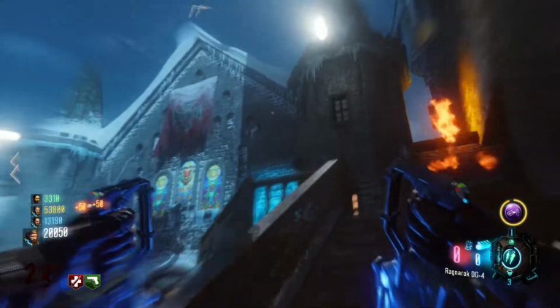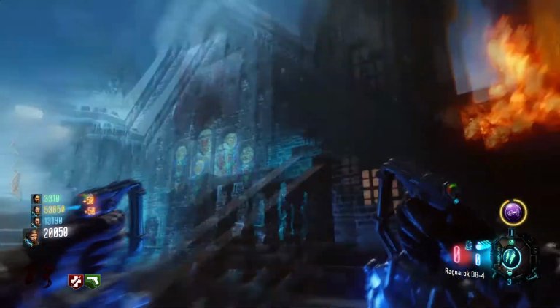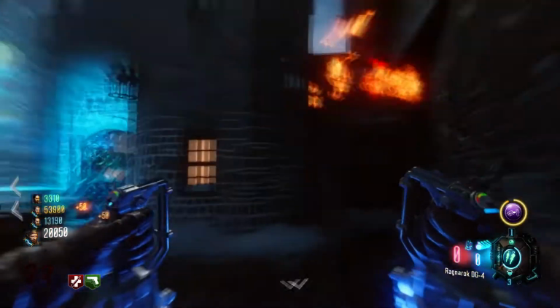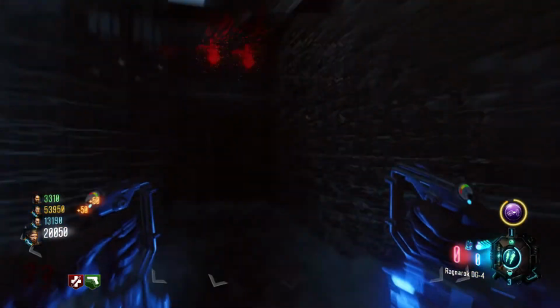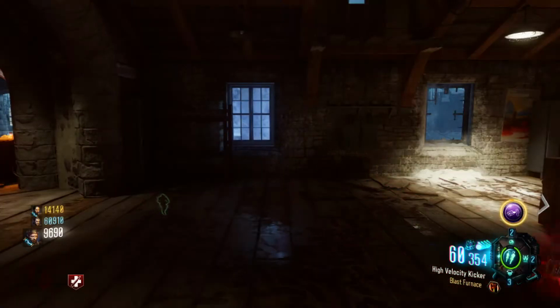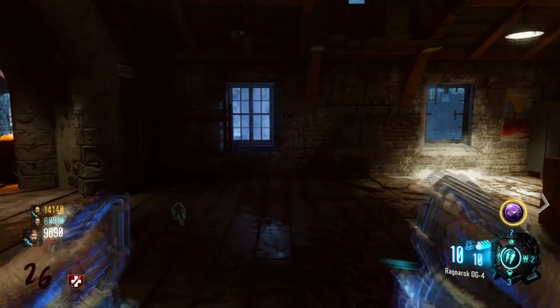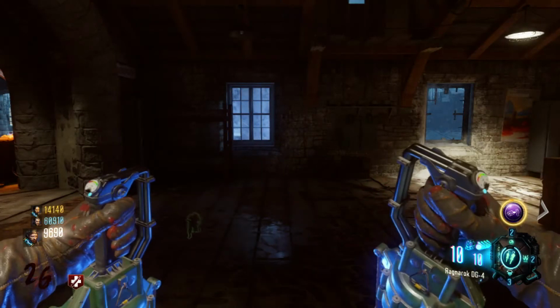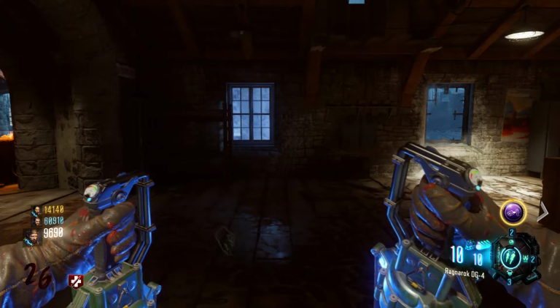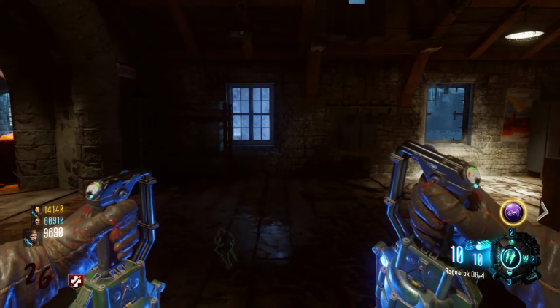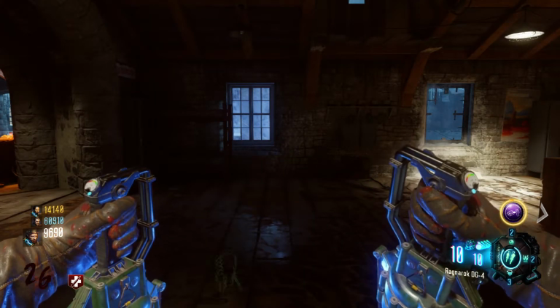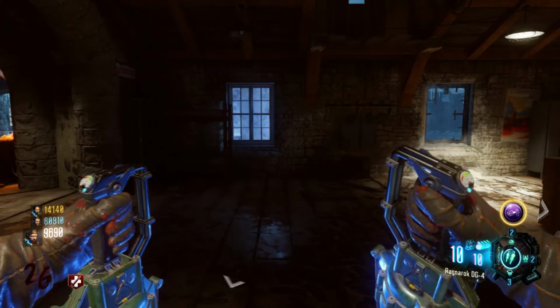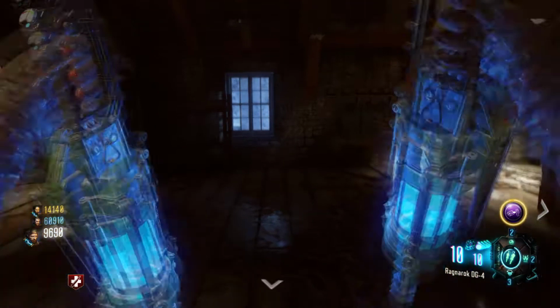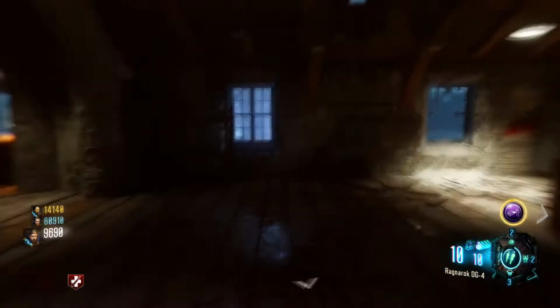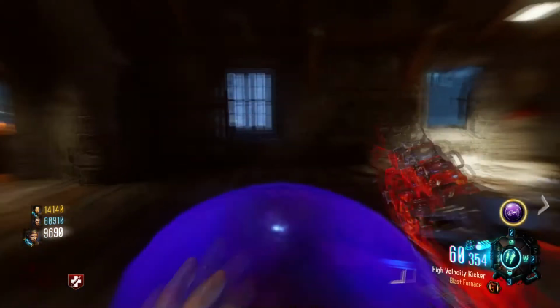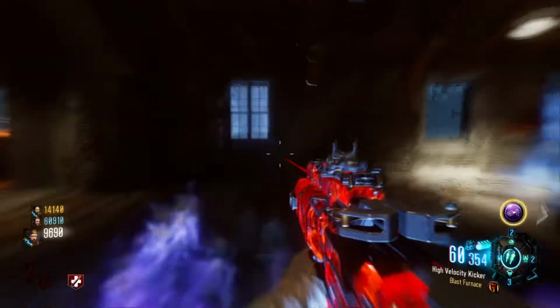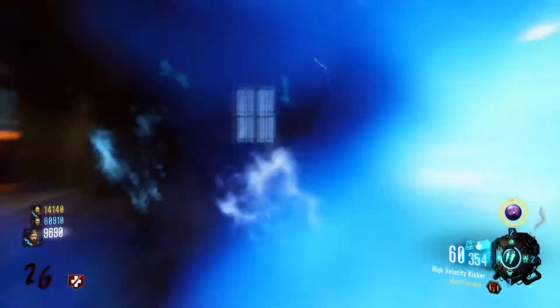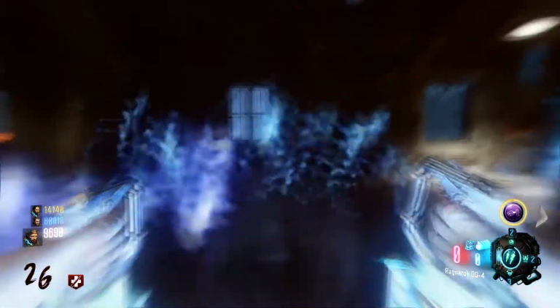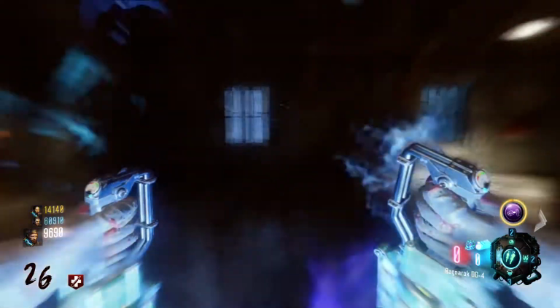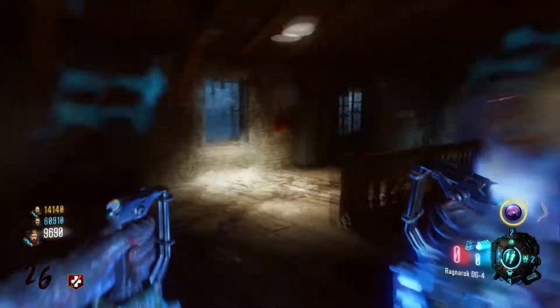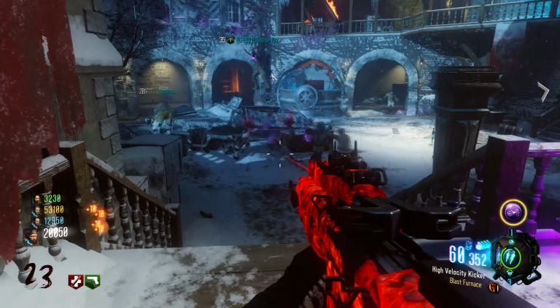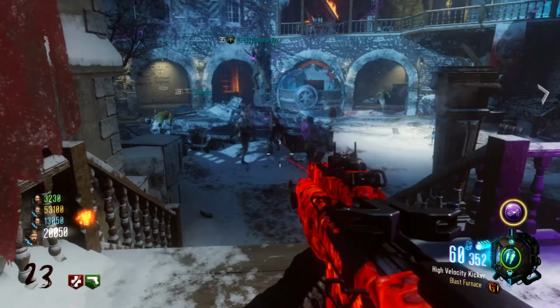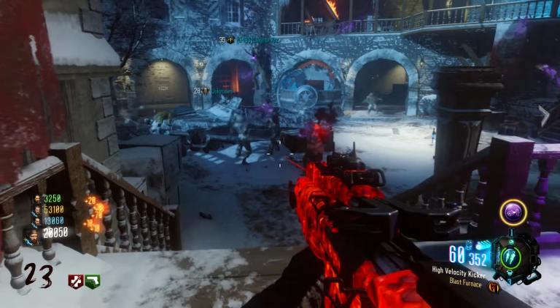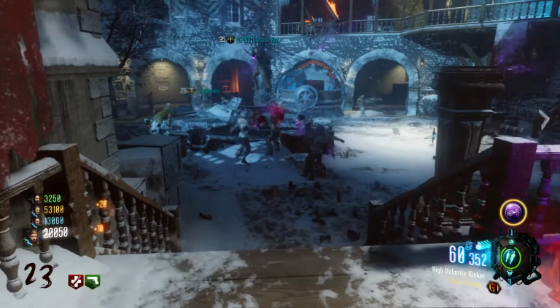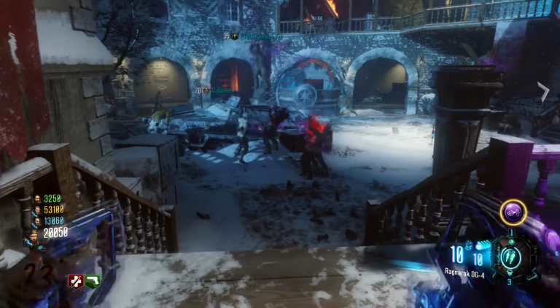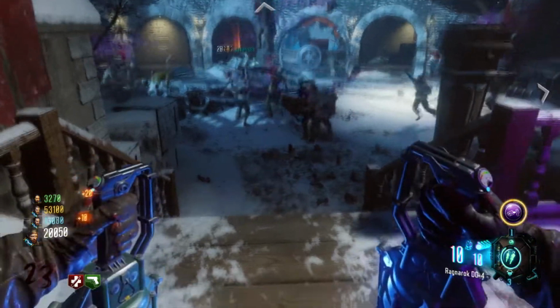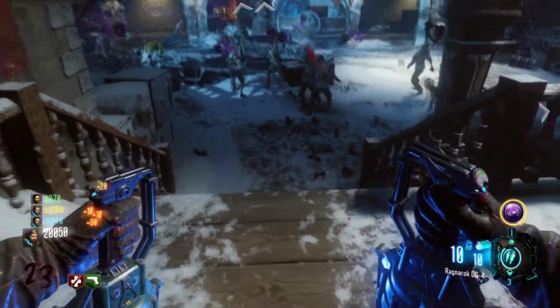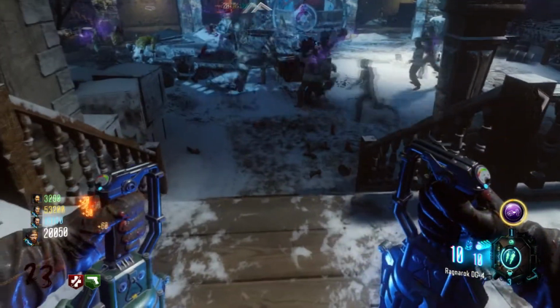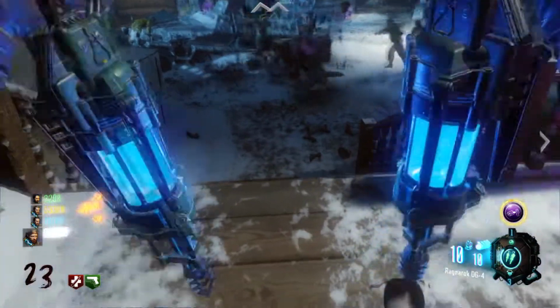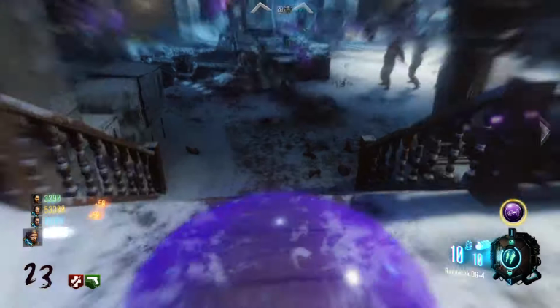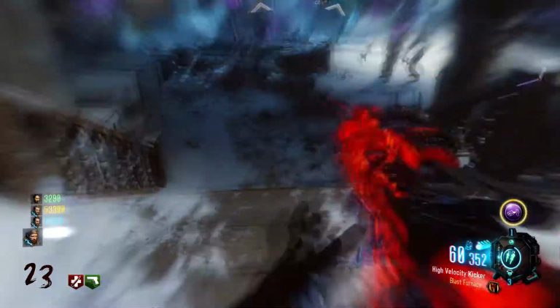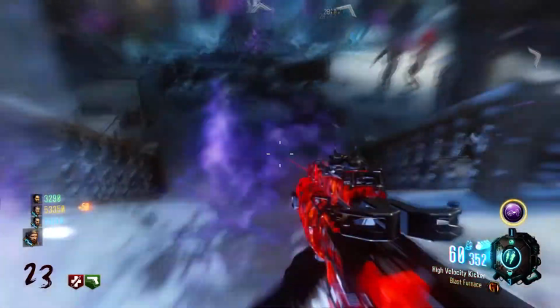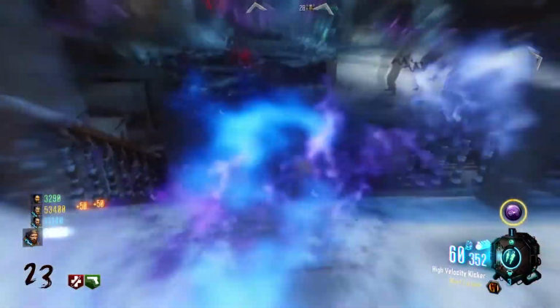The only problem with this mode is you cannot buy any perks or Pack-a-Punch your weapons while you're in this state. But if you've already got Juggernog and you're set up, then you're pretty much going to be invincible from here on until you come to deal with the Panzer.